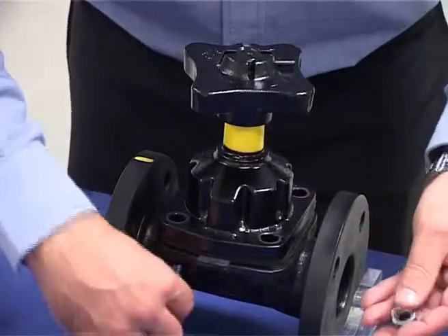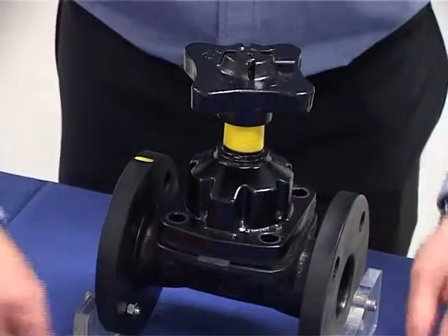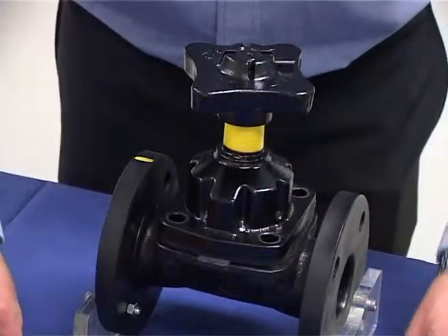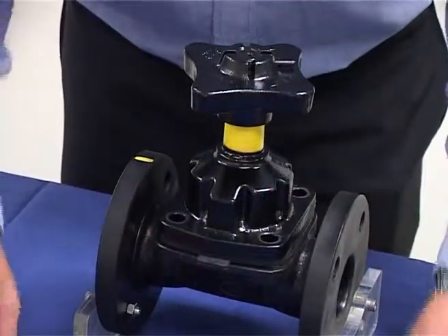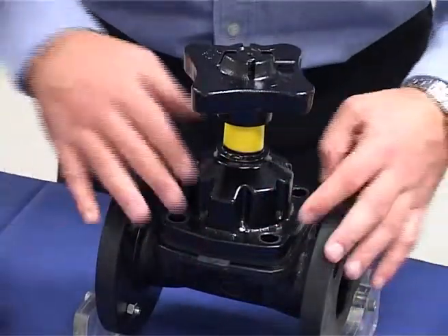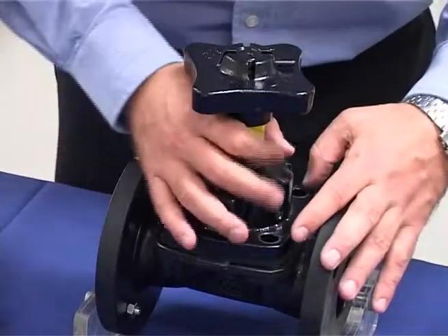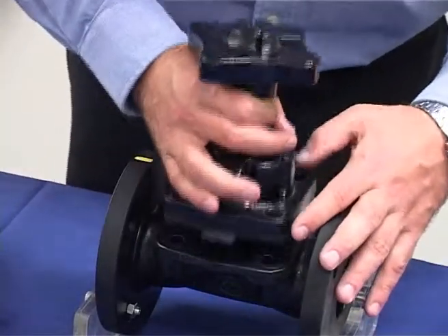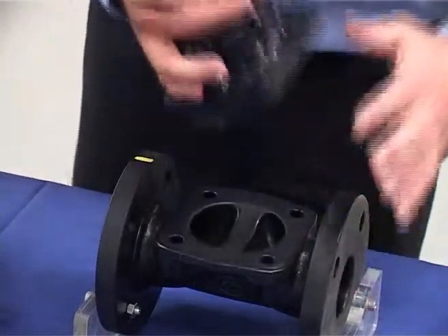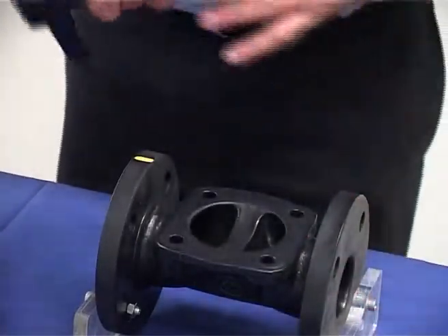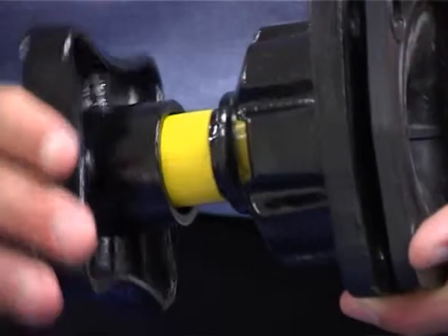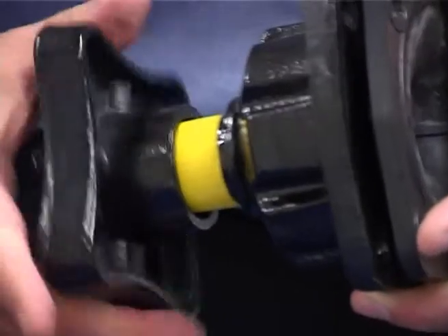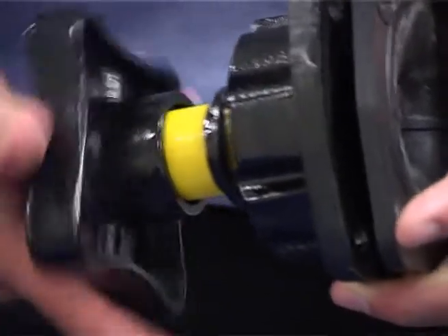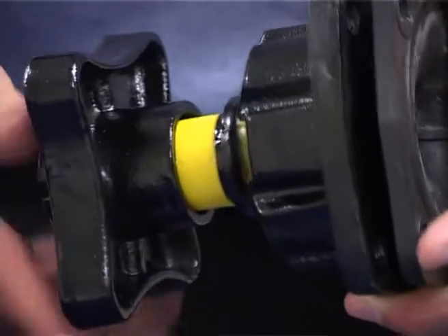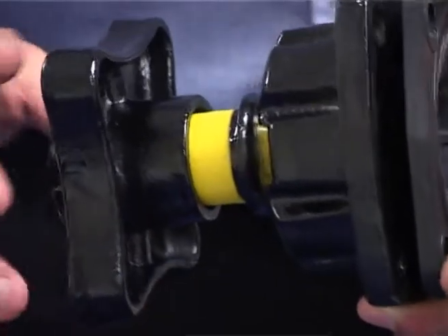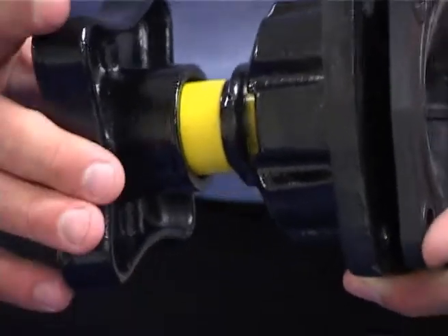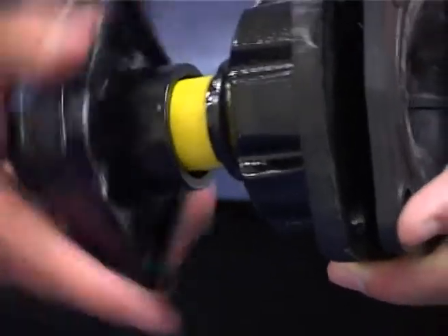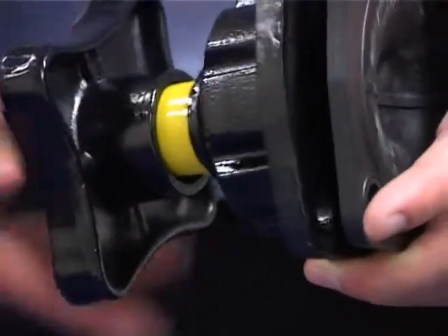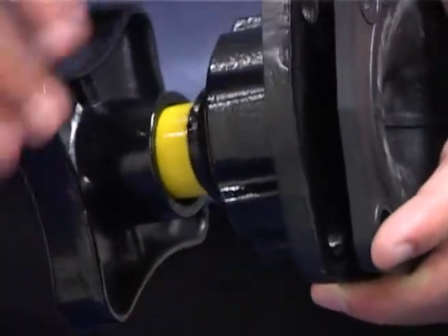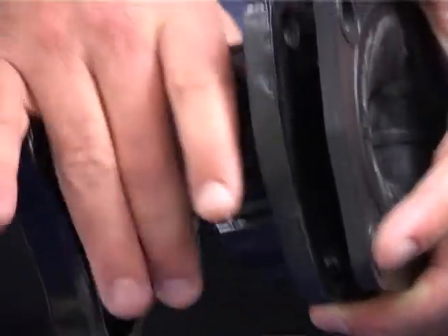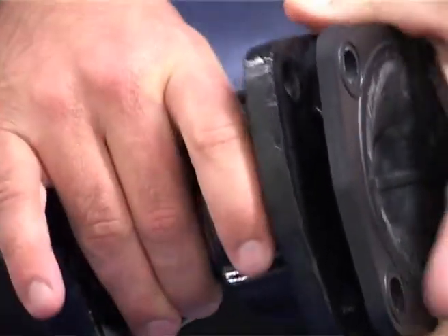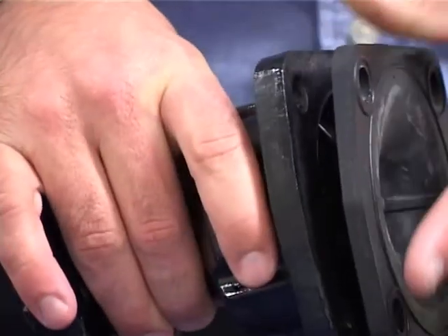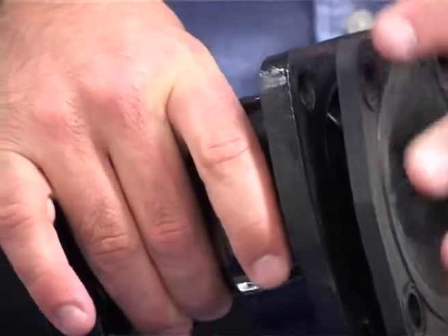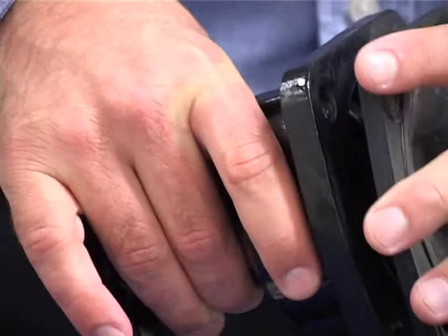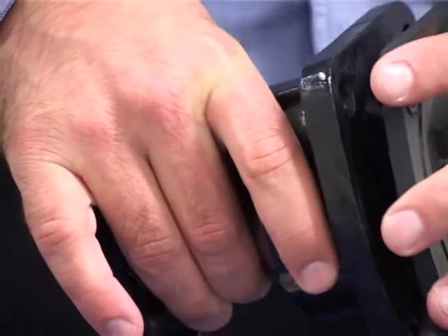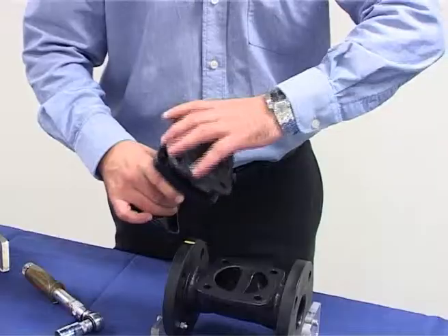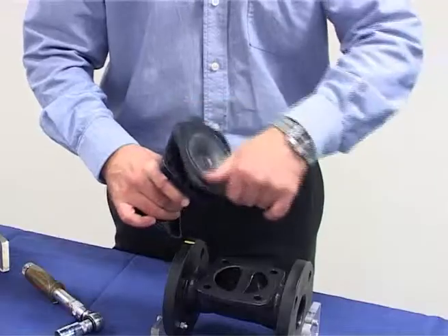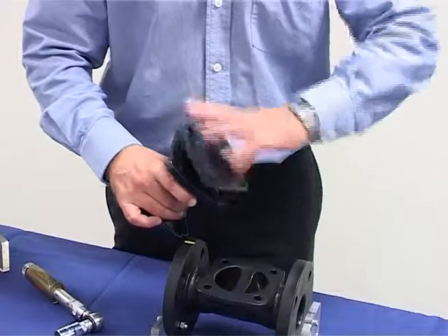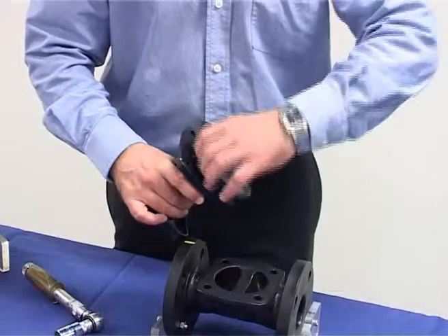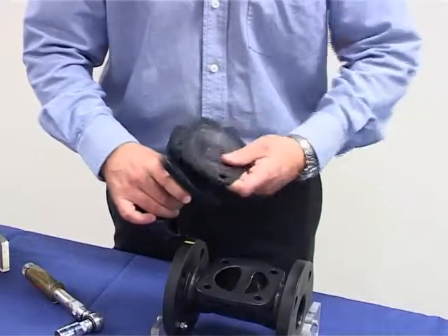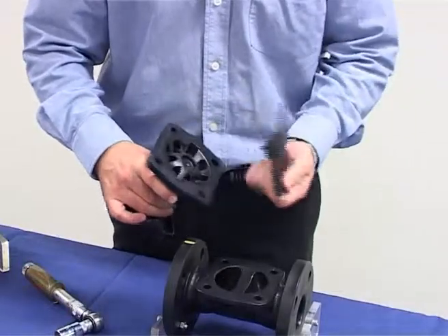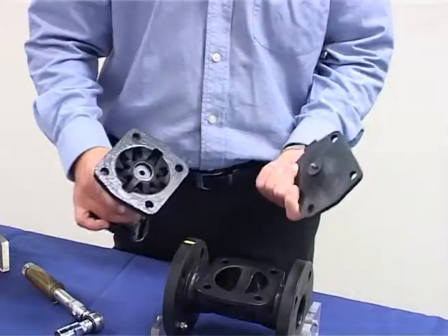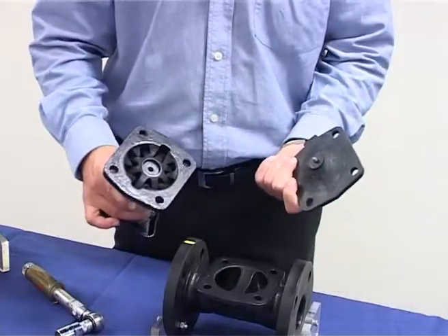And remove the bonnet. Rotate the hand wheel clockwise to the fully closed position to relieve the pressure exerted on the diaphragm by the compressor. Remove the diaphragm by unscrewing it anti-clockwise.